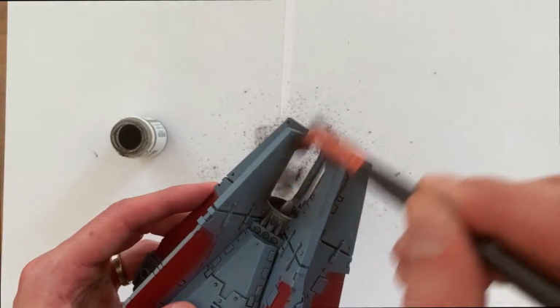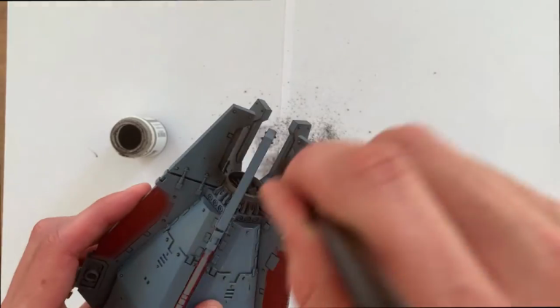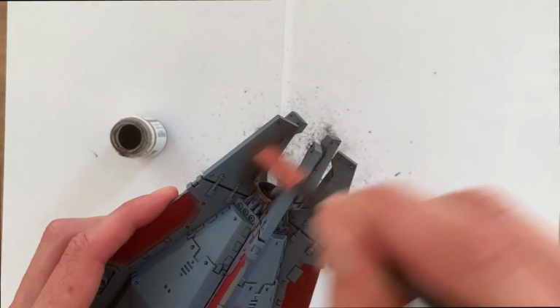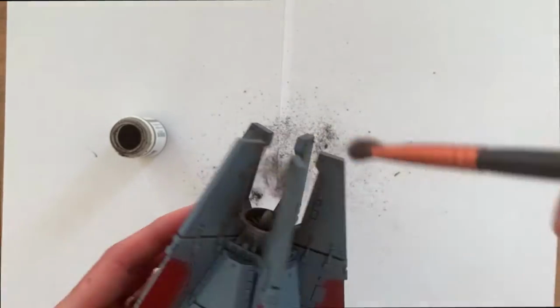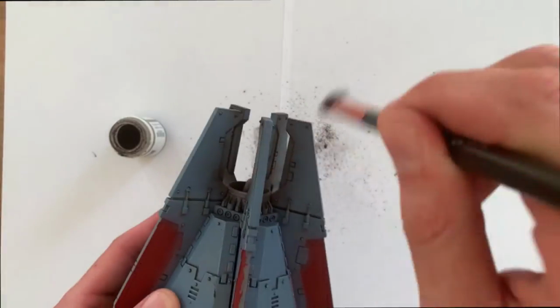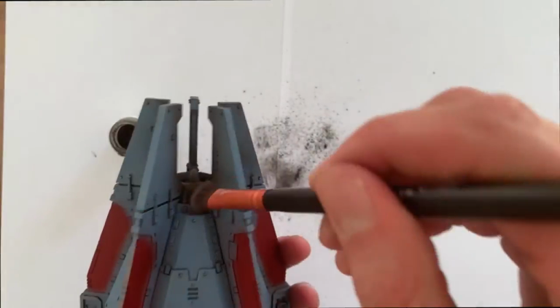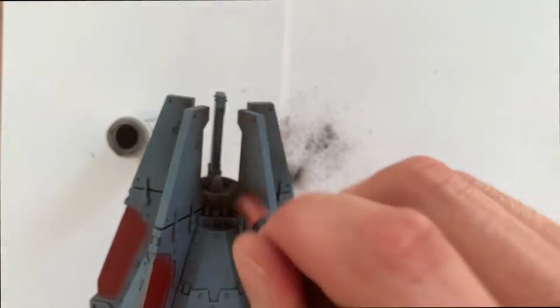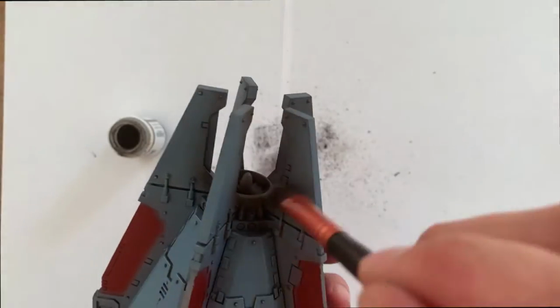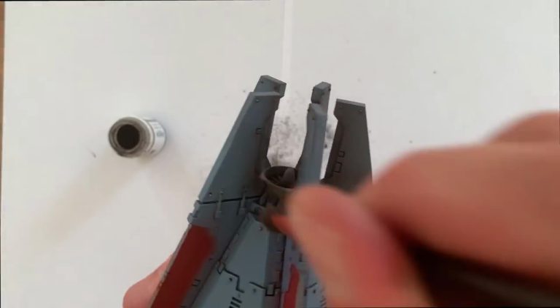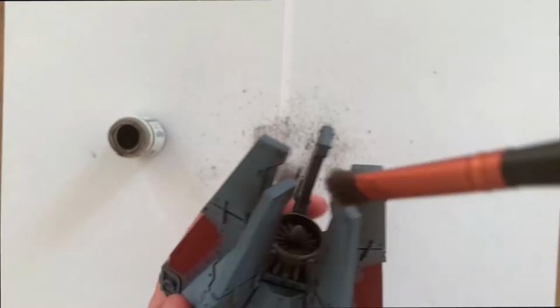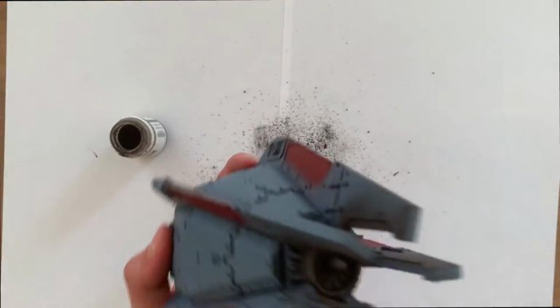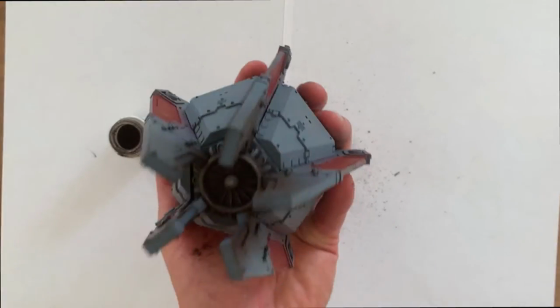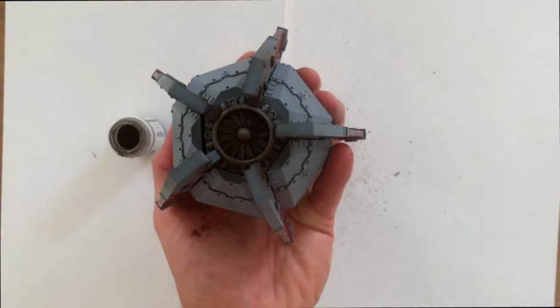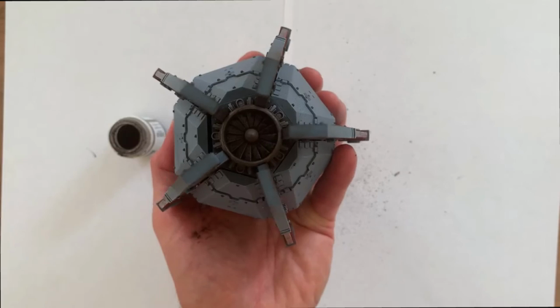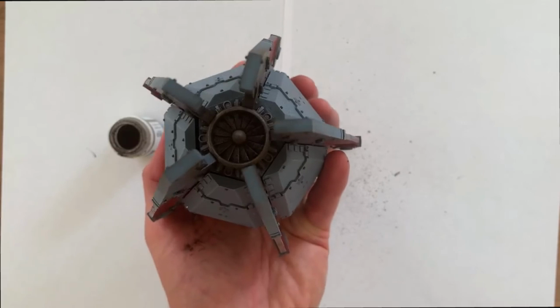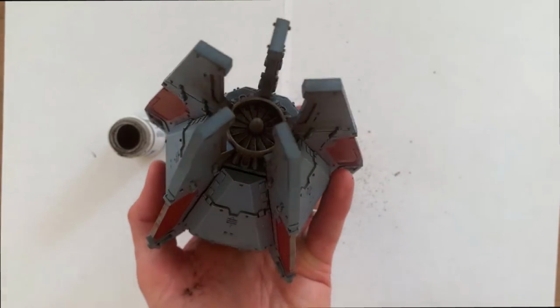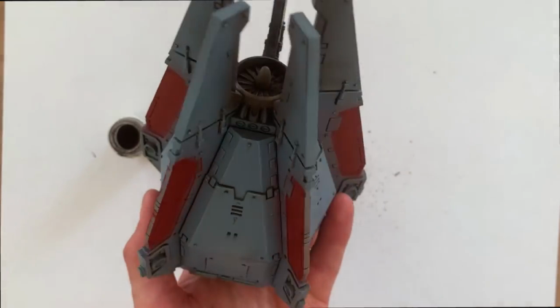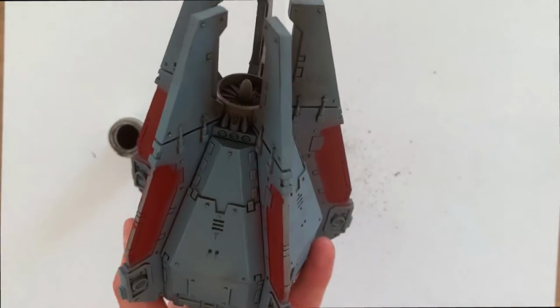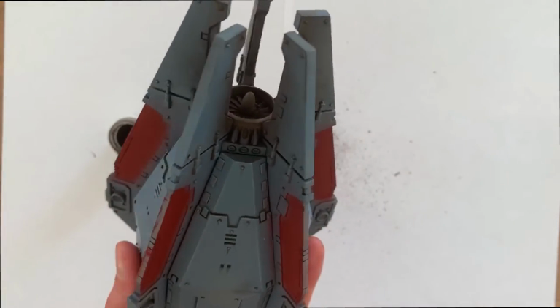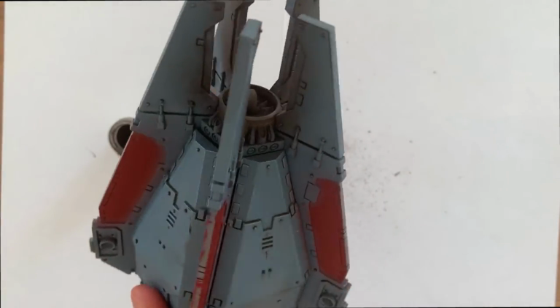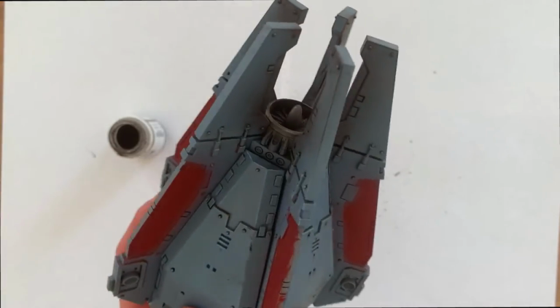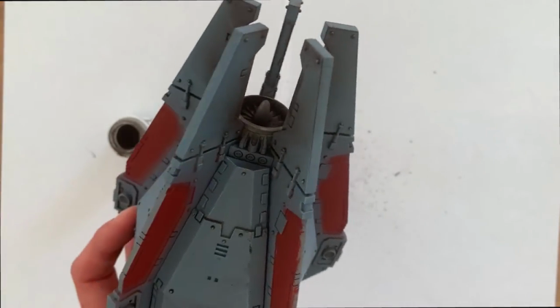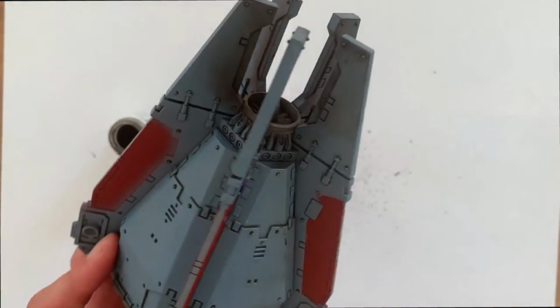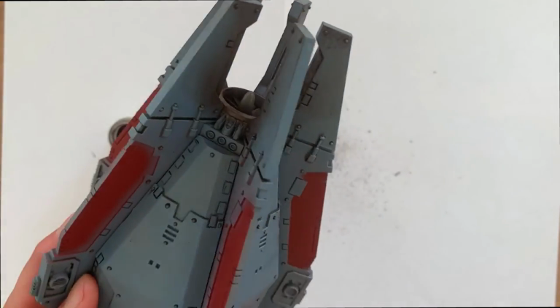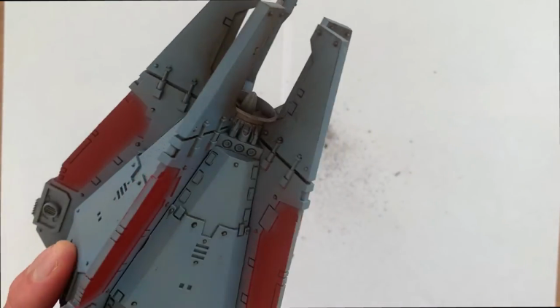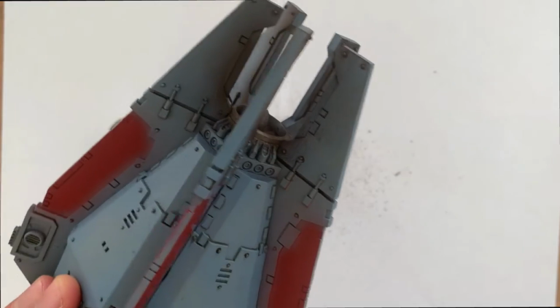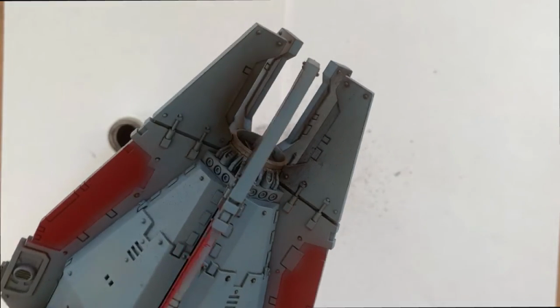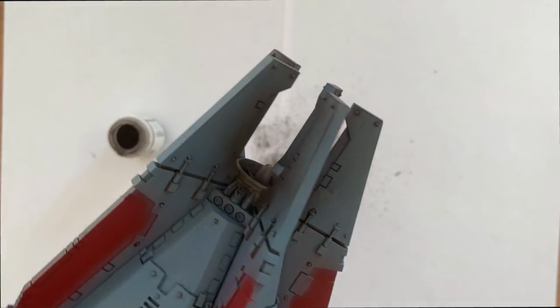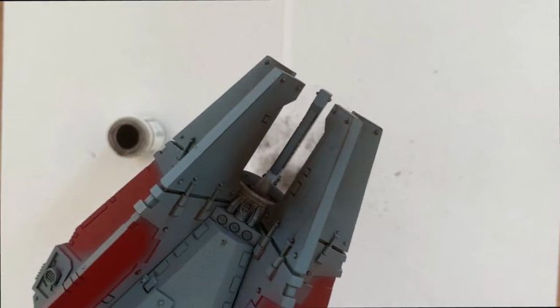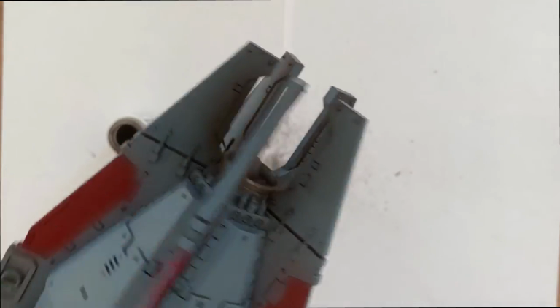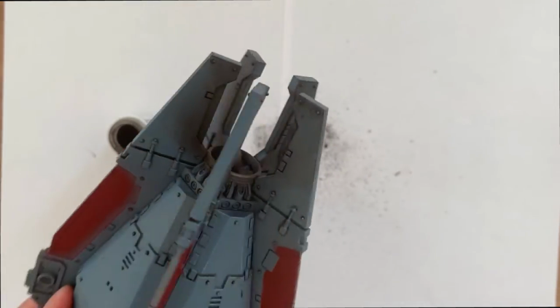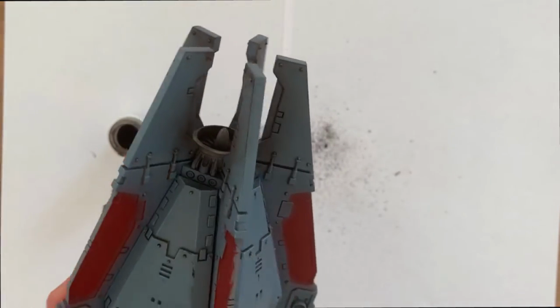It is a slow process, but once you've got it, it really does bring that extra life to the model and makes it look fantastic. We're now coming to the end of the soot weathering and you can see it's really built up and shows that burnt-out, smoky look. So now we move on to the next bit.